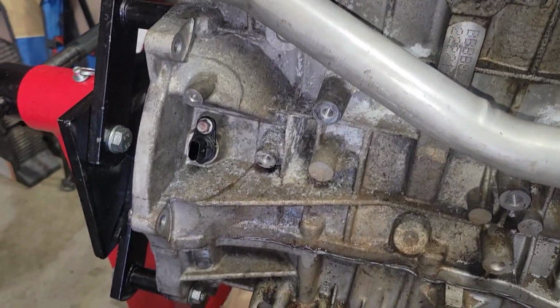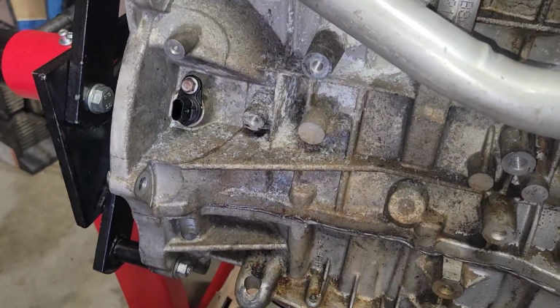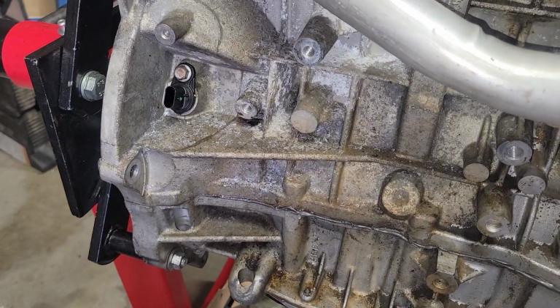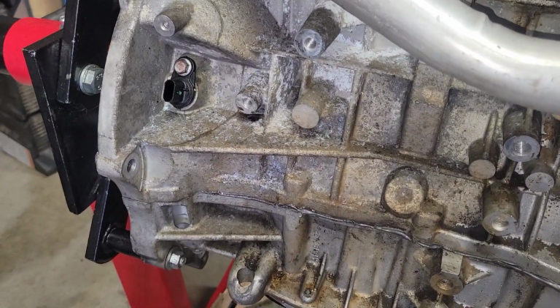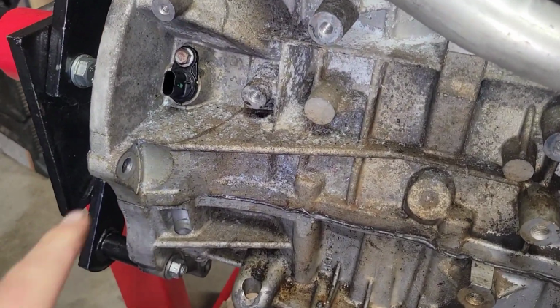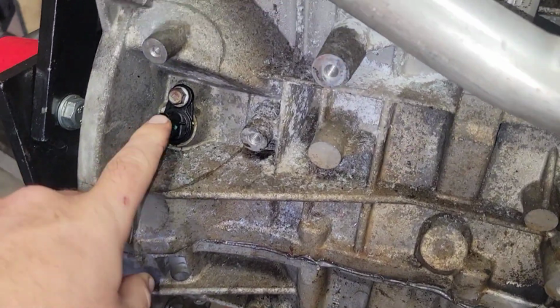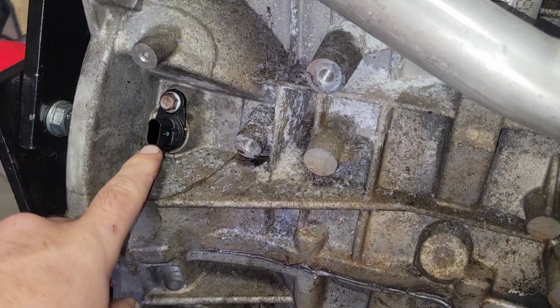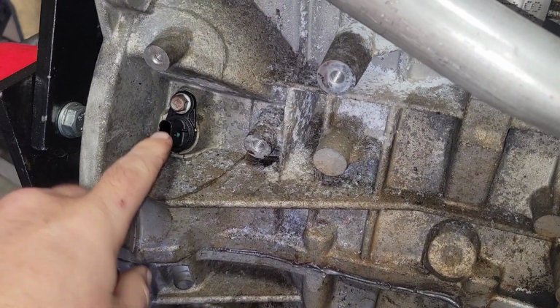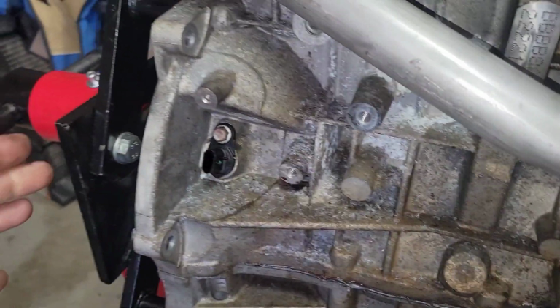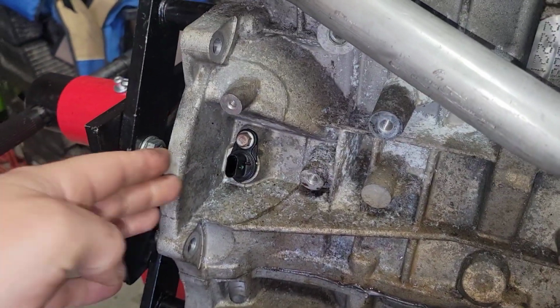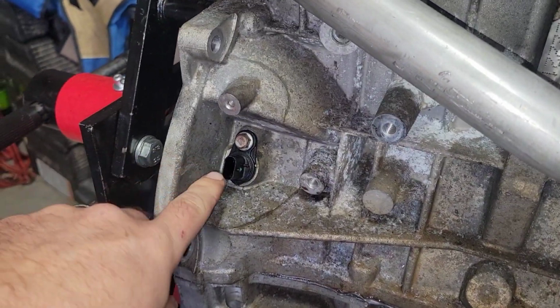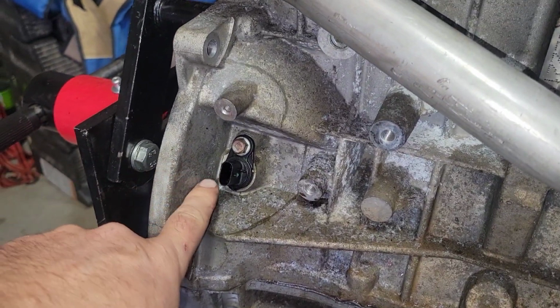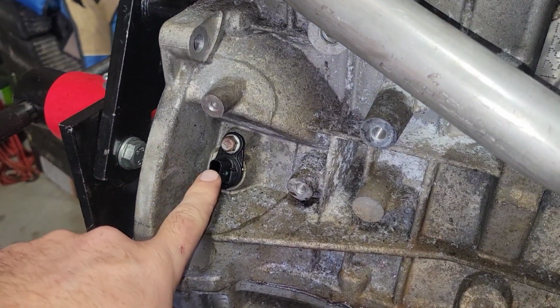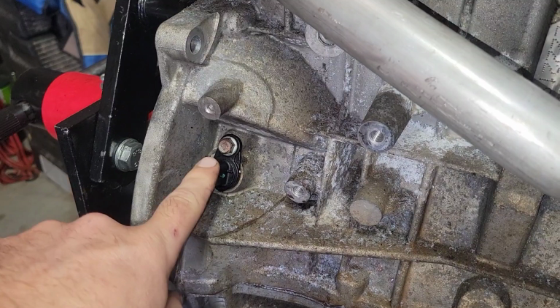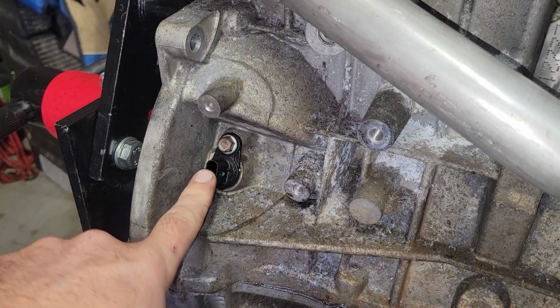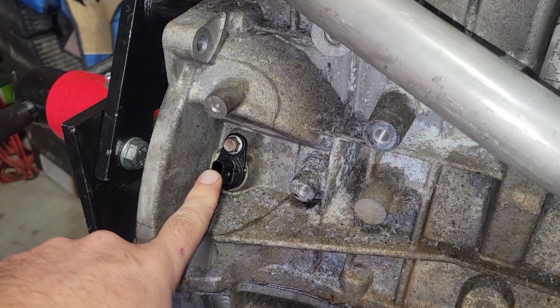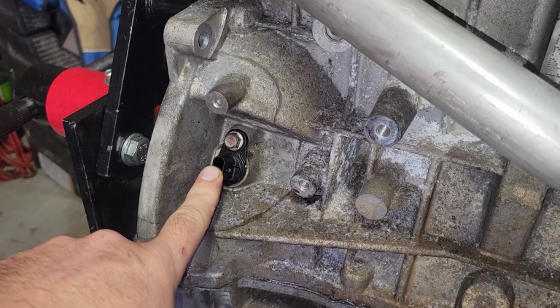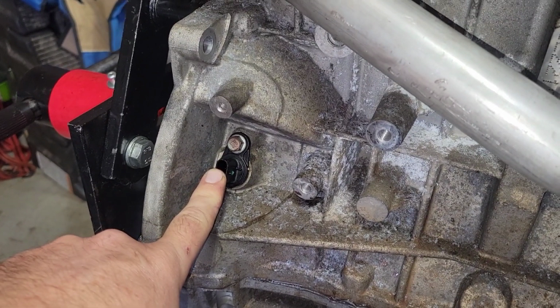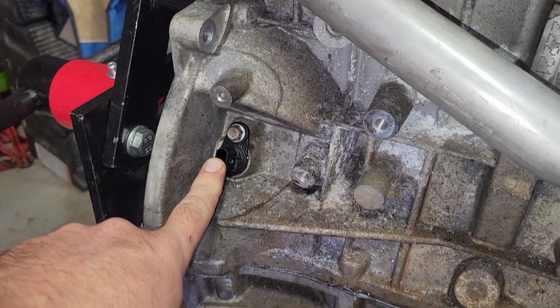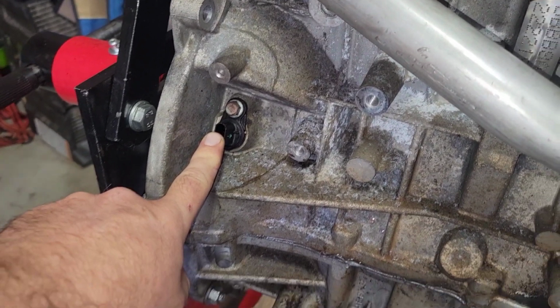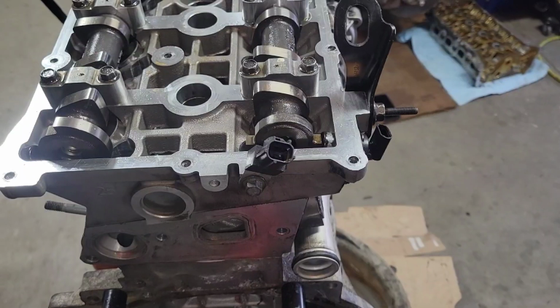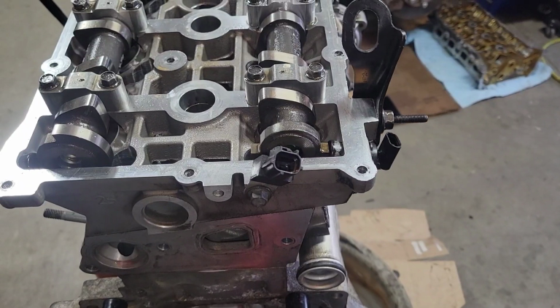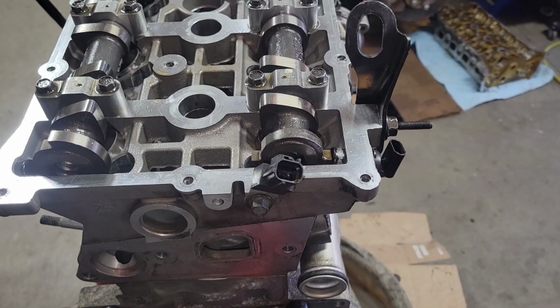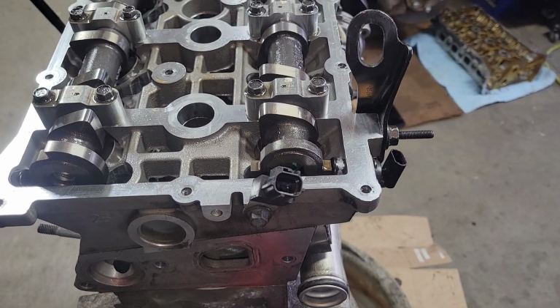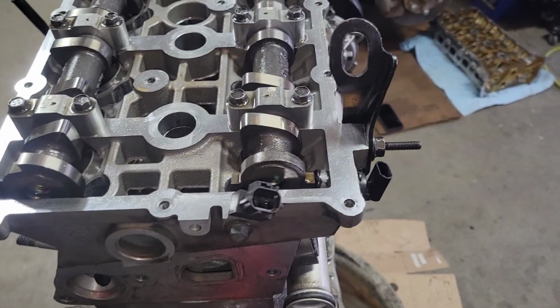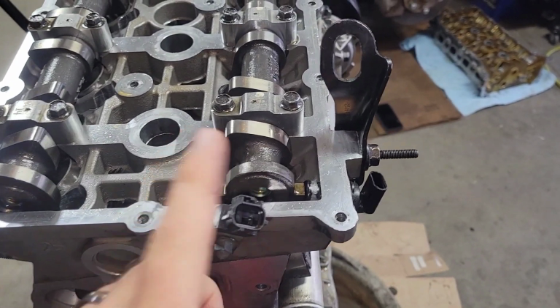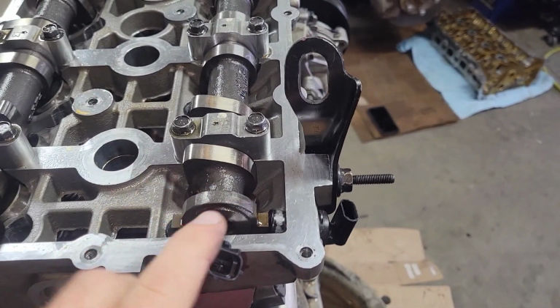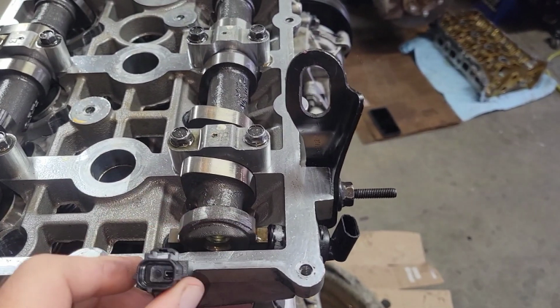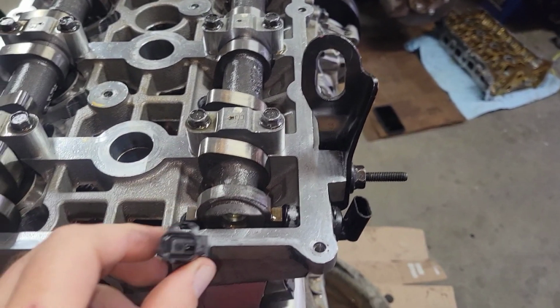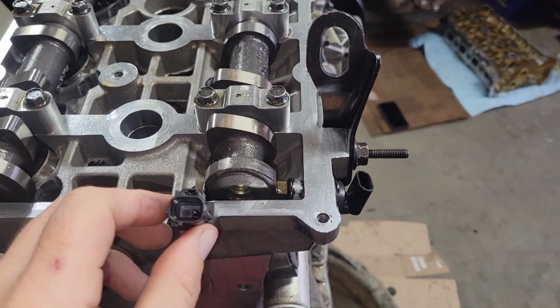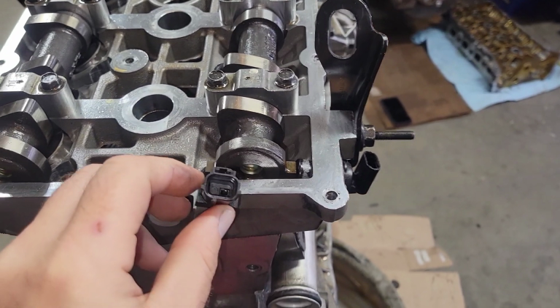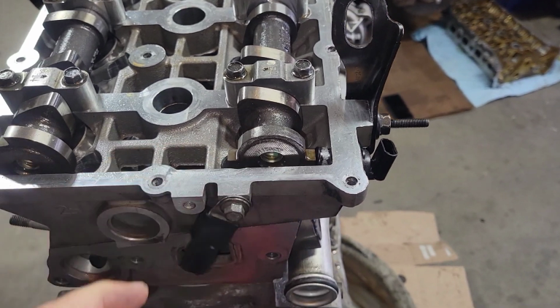Down here at the bottom, on the back side where the transmission housing would go, is your crankshaft position sensor. Coming back to this — this is the ignition capacitor.